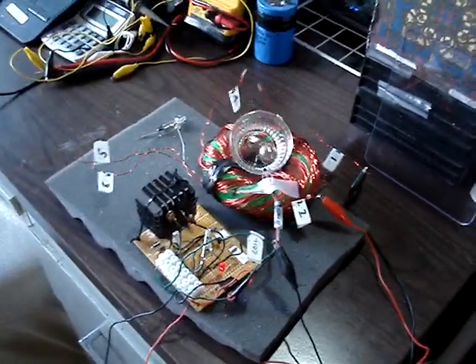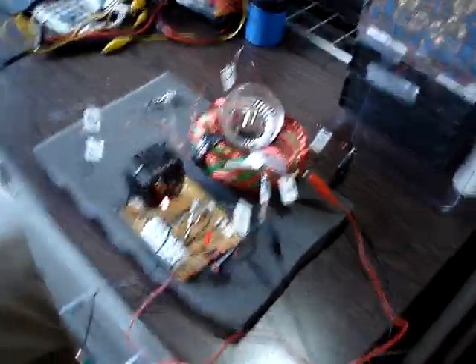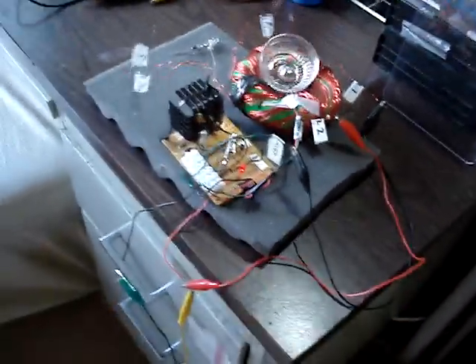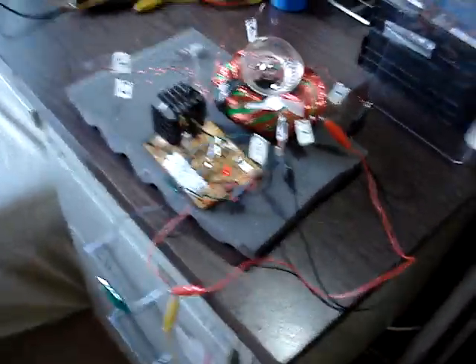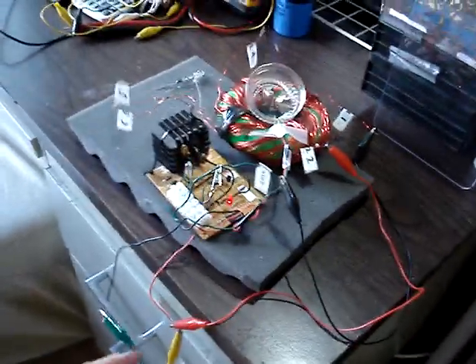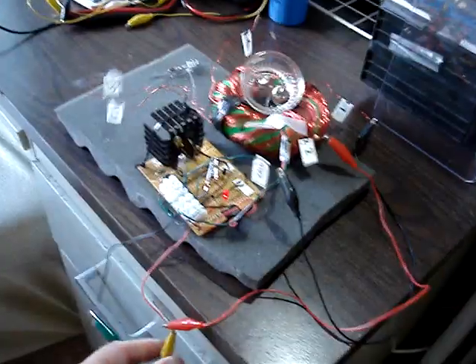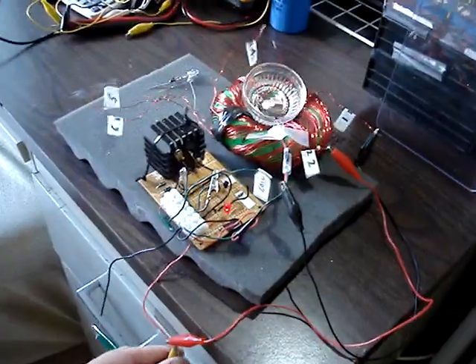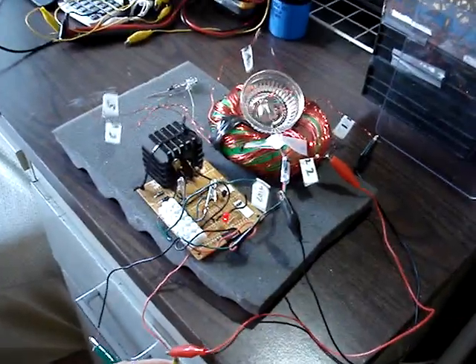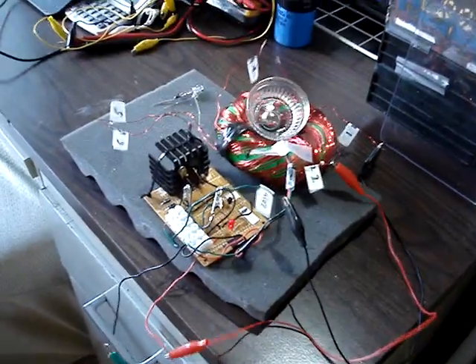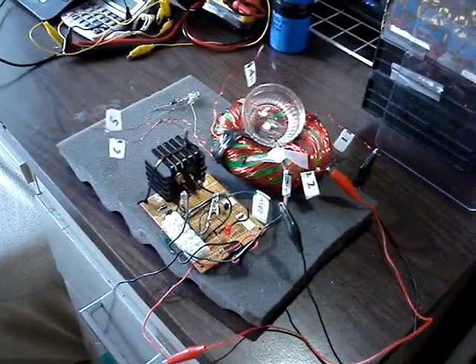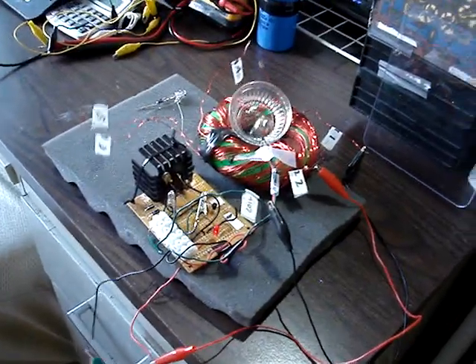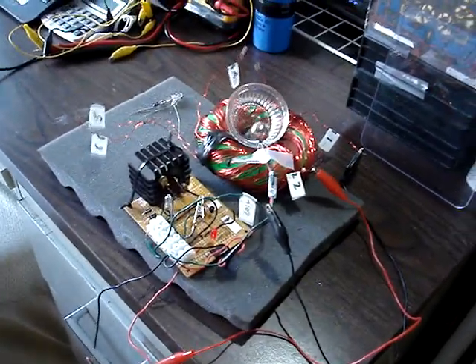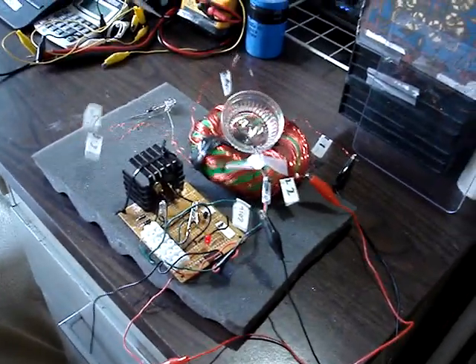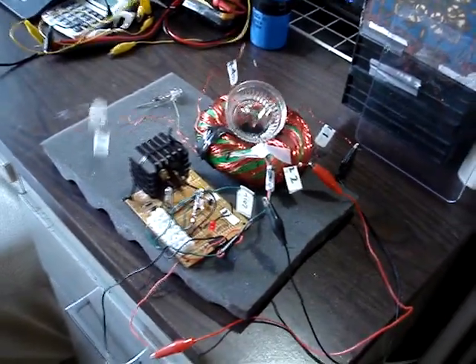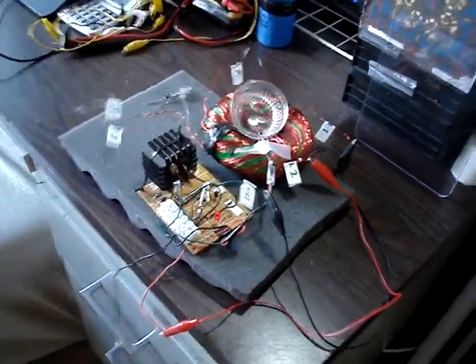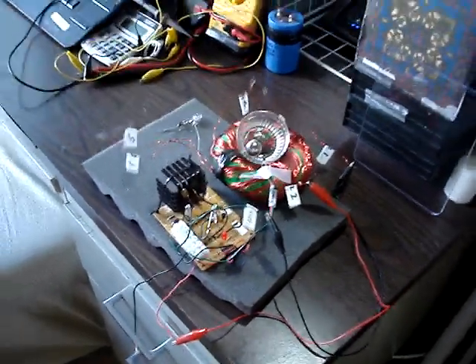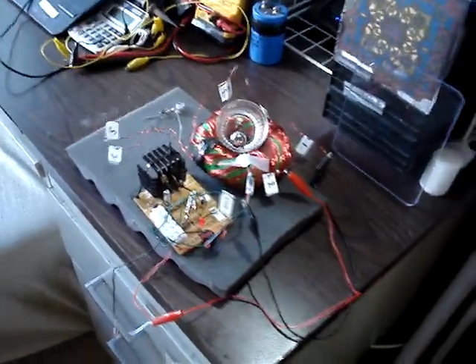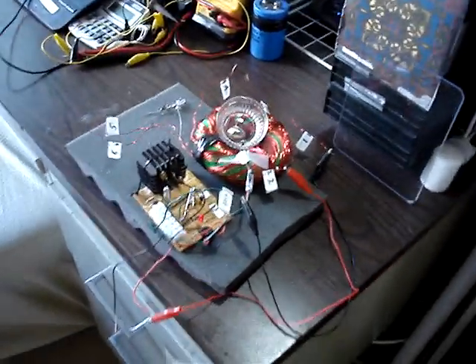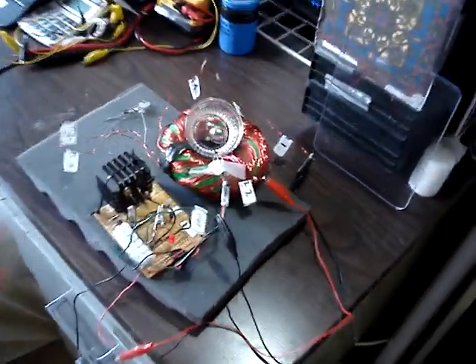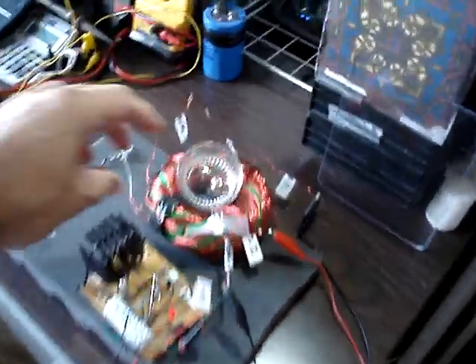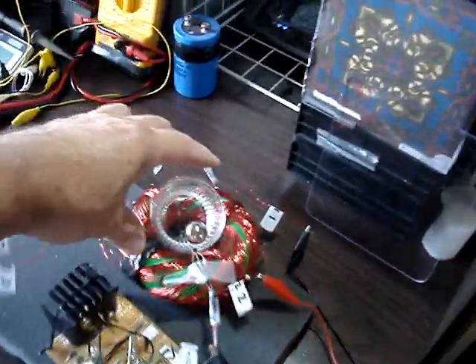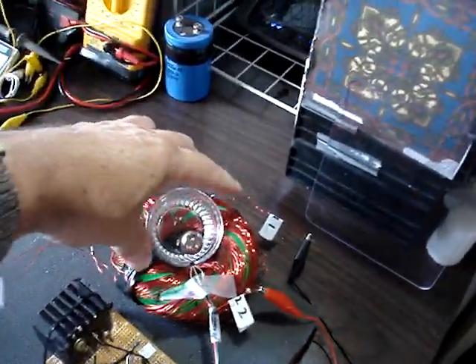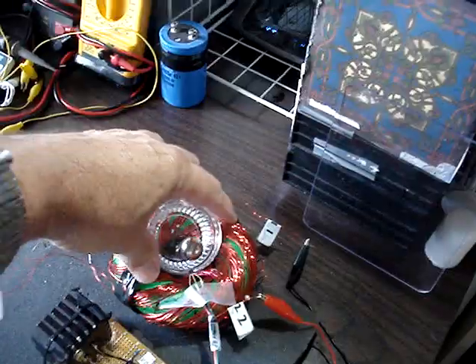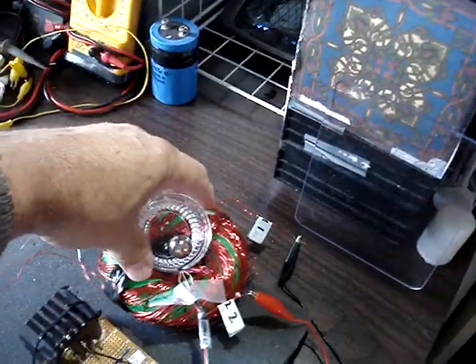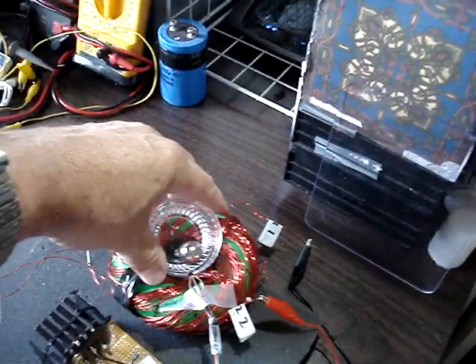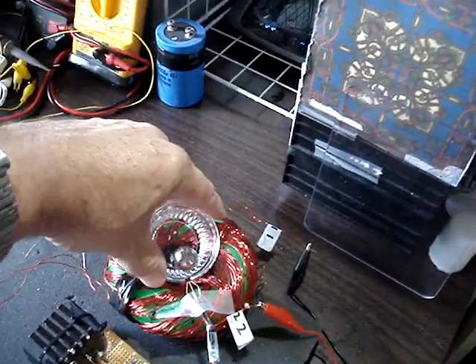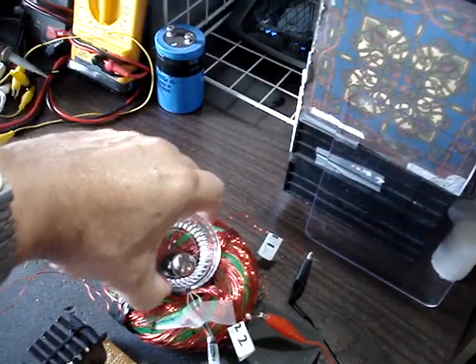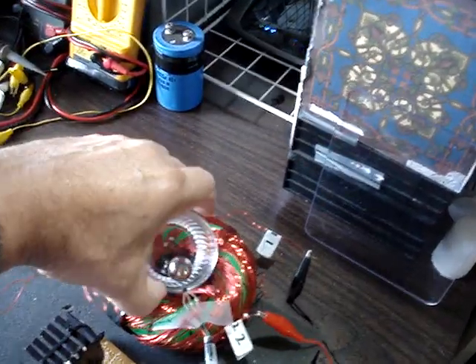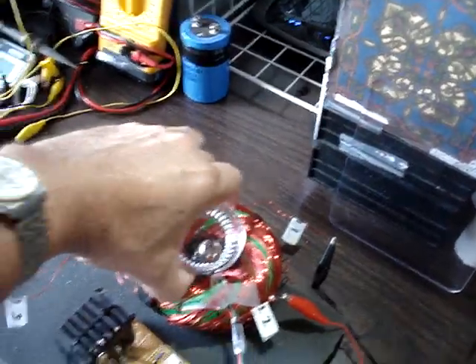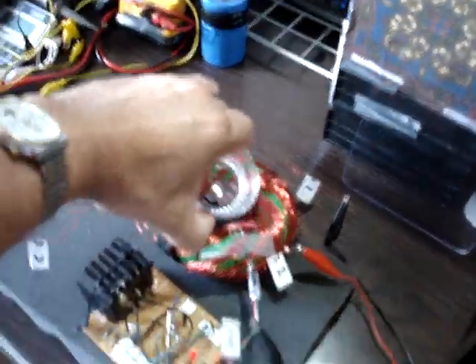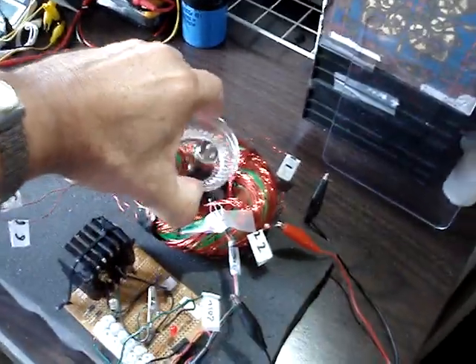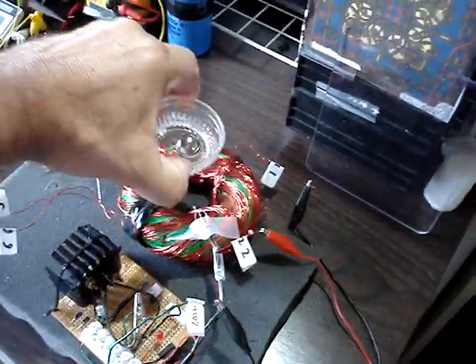So now let's — I can show you how to disconnect the power altogether. I've disconnected the power now. I'm going to pick up the cup.